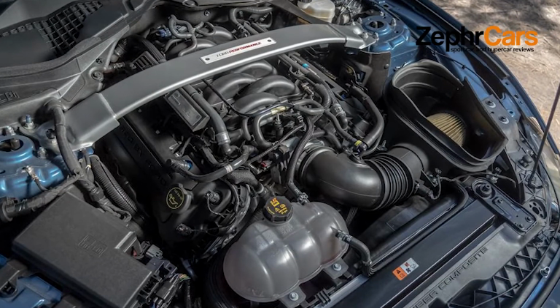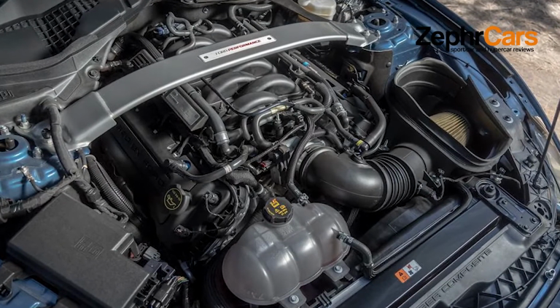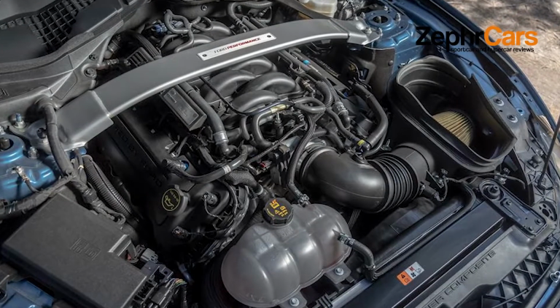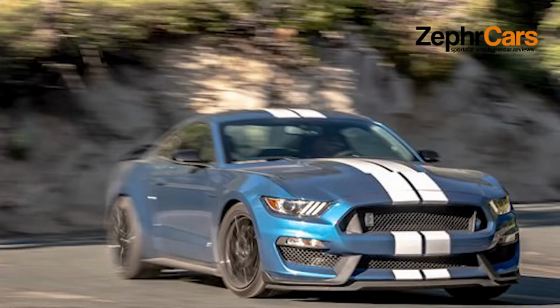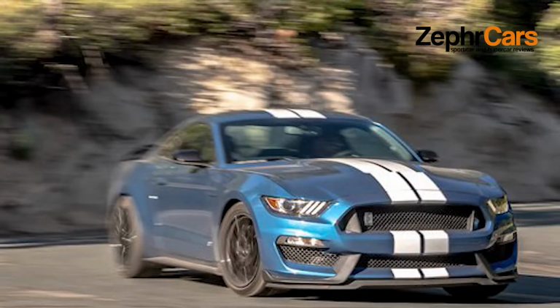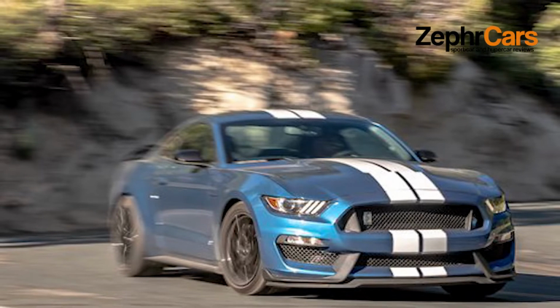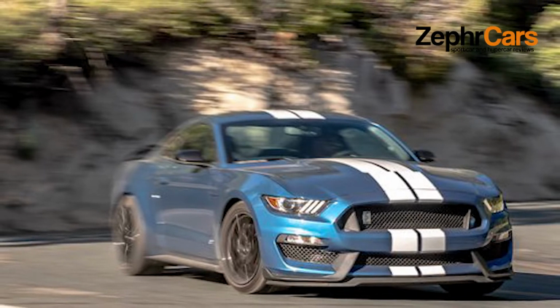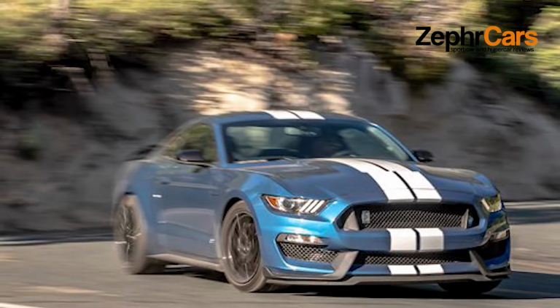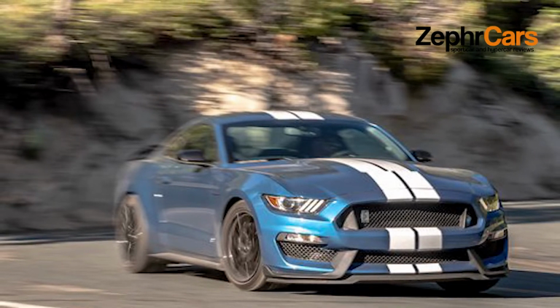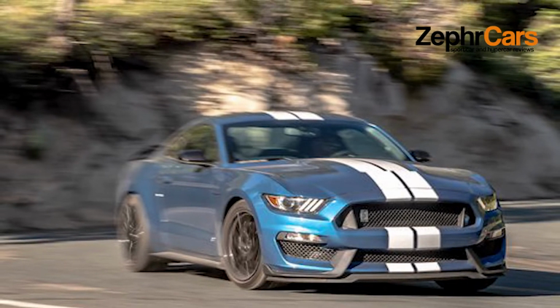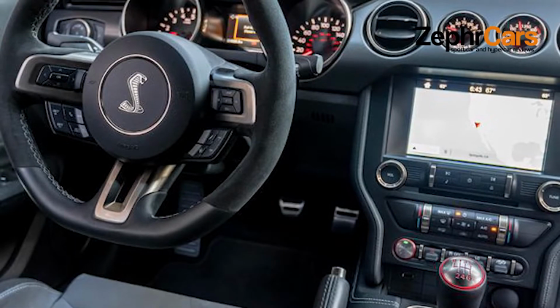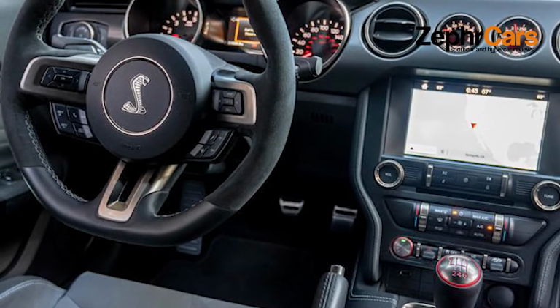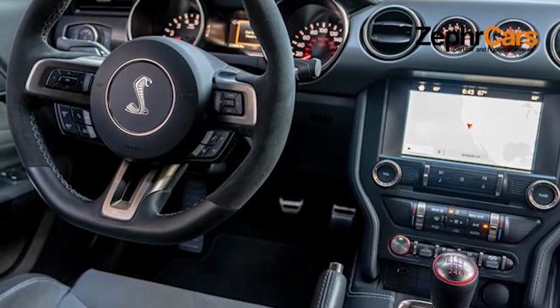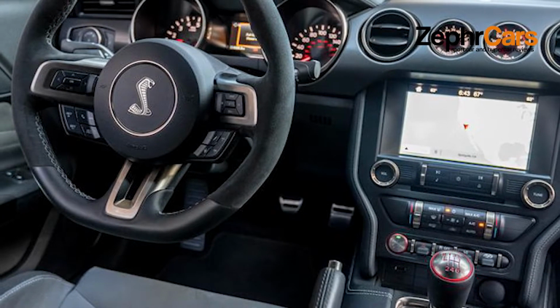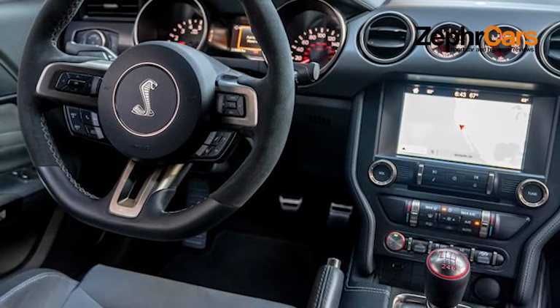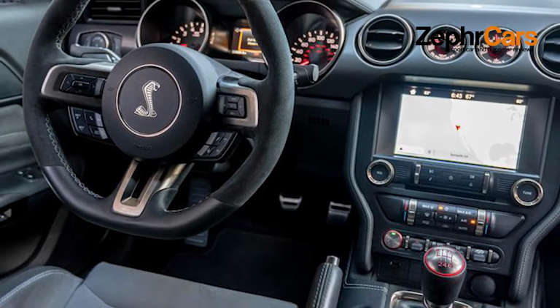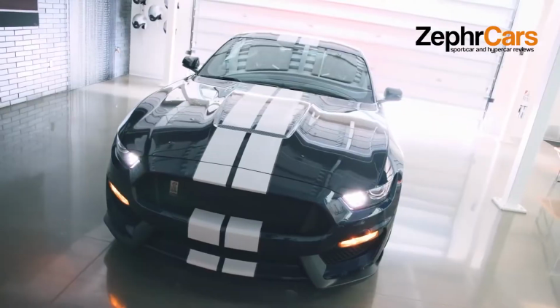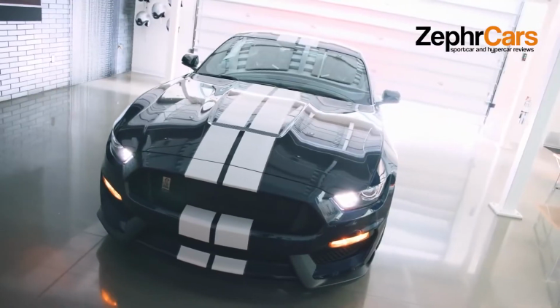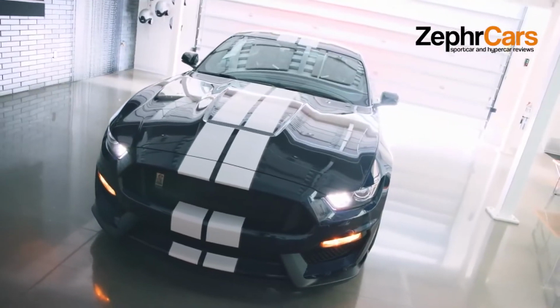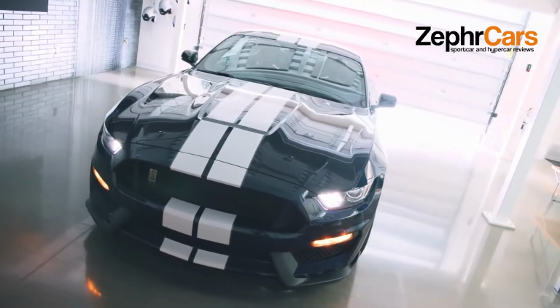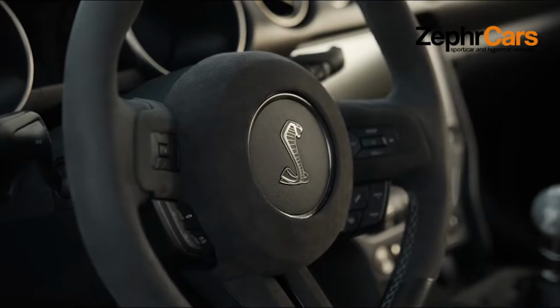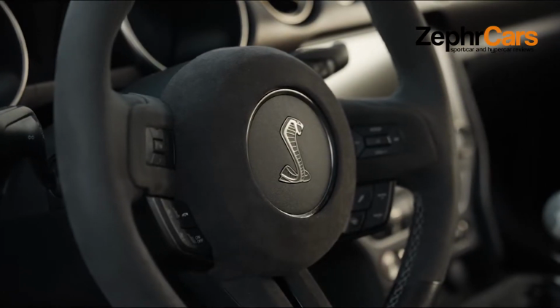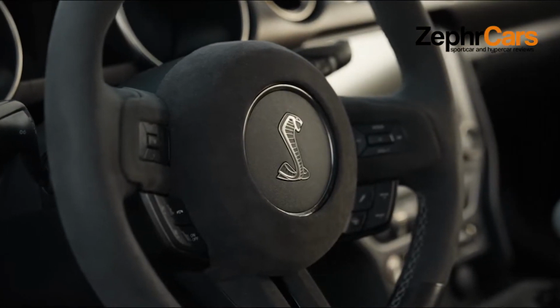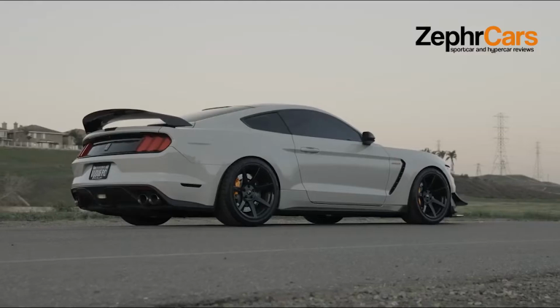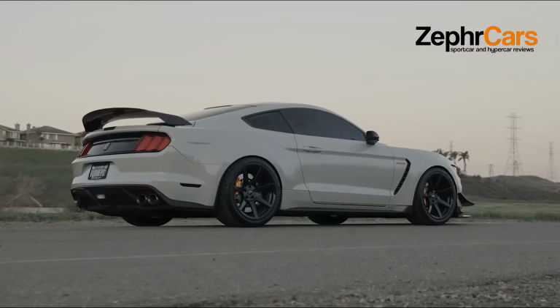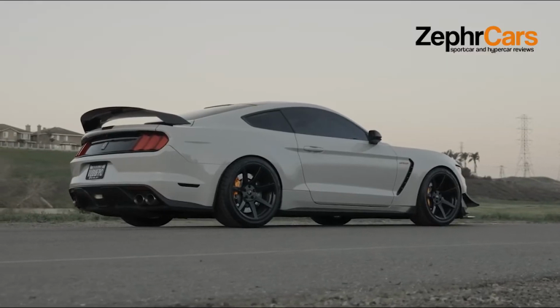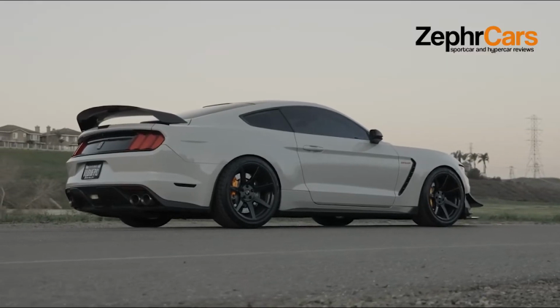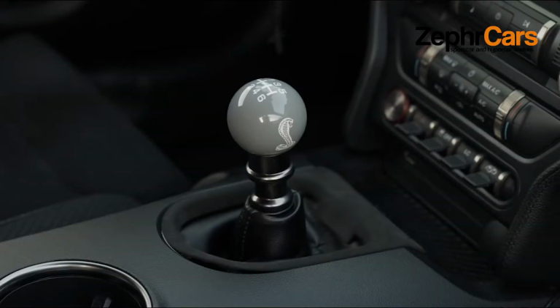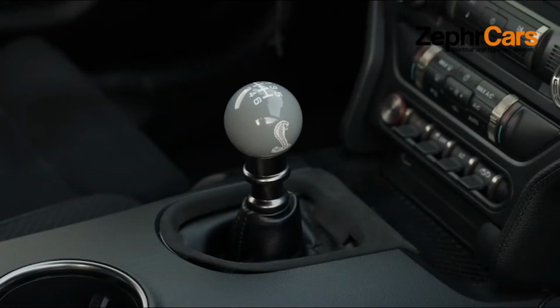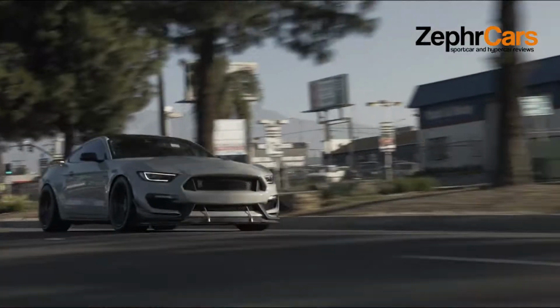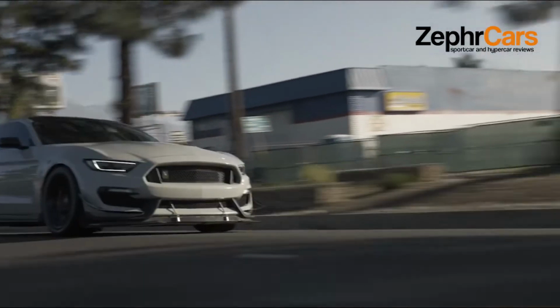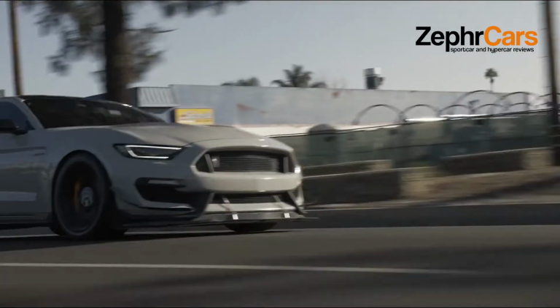All GT350s are now equipped with FordPass Connect, which enables the car to connect to the internet, serve as a Wi-Fi hotspot, and receive live traffic updates.